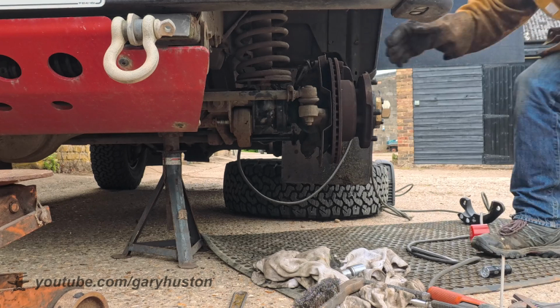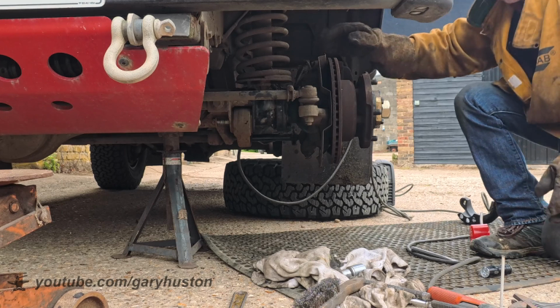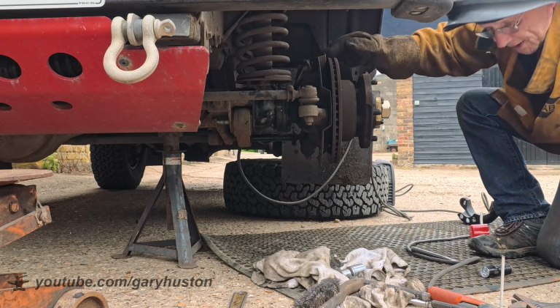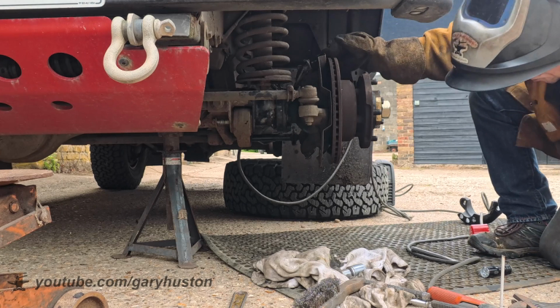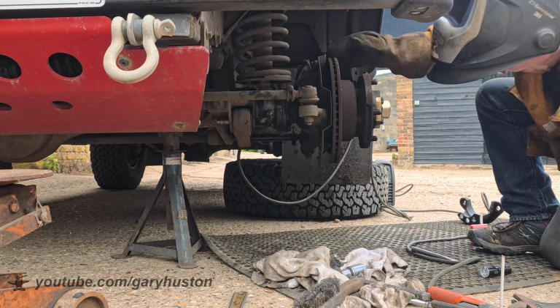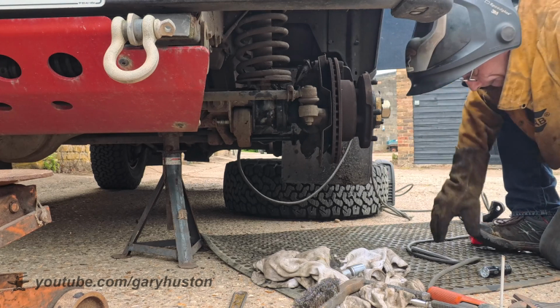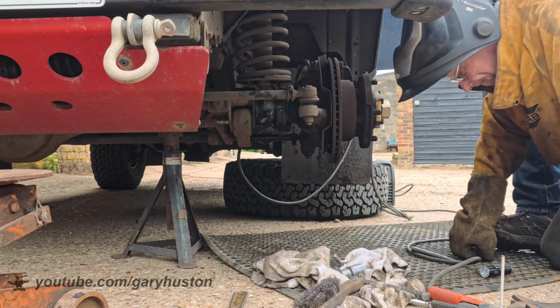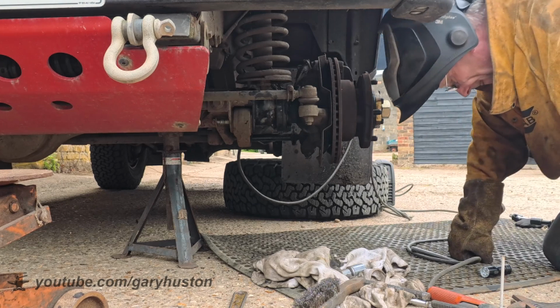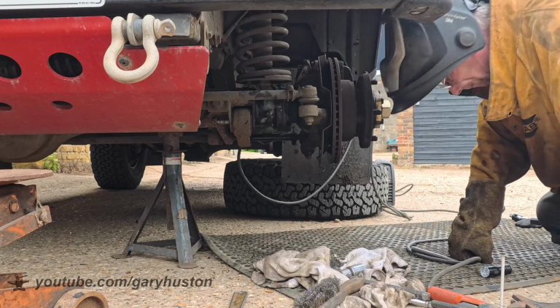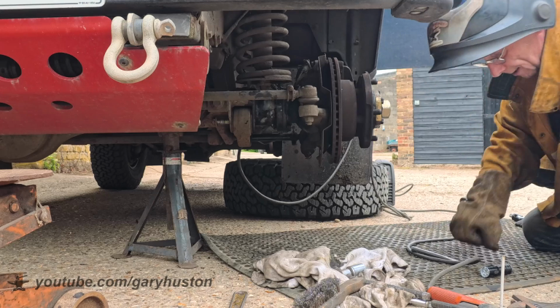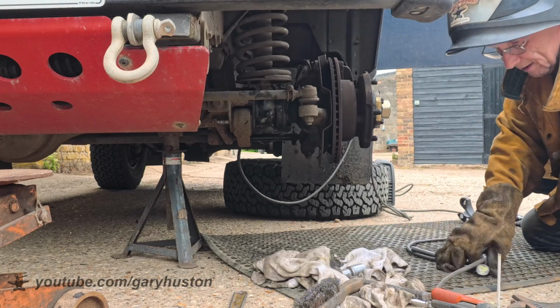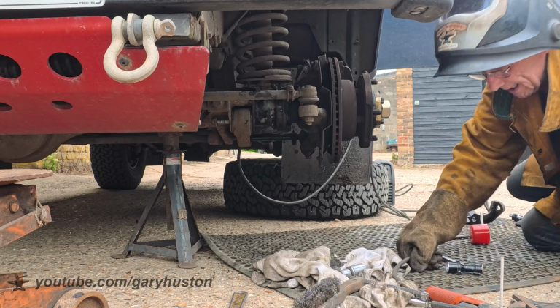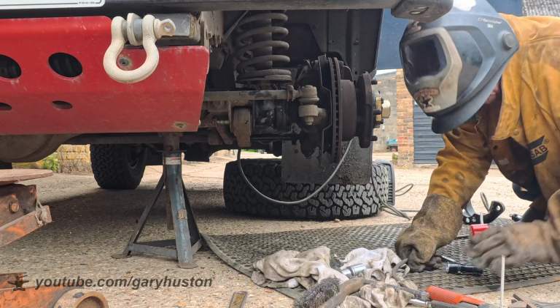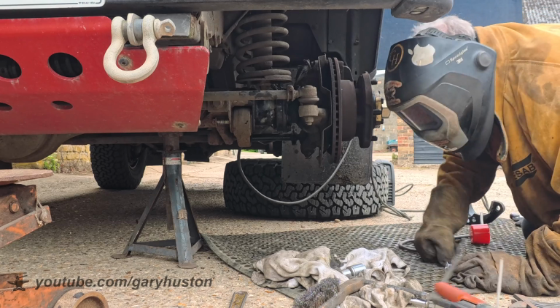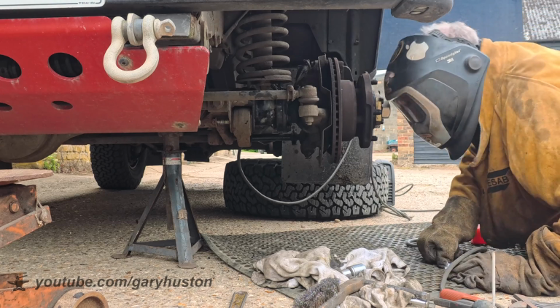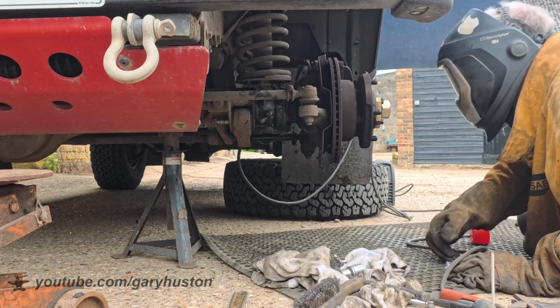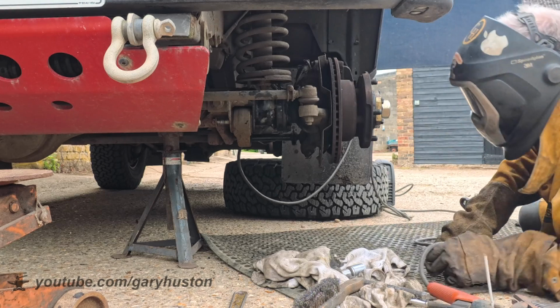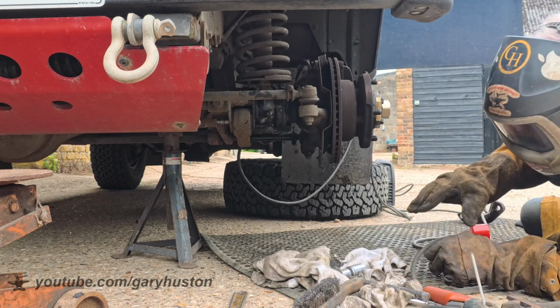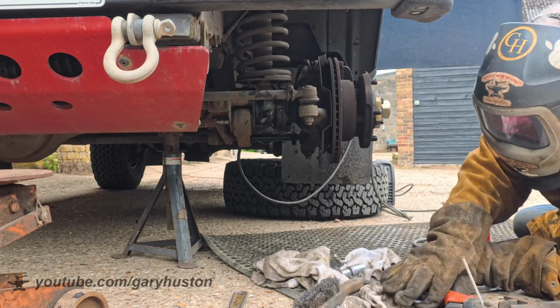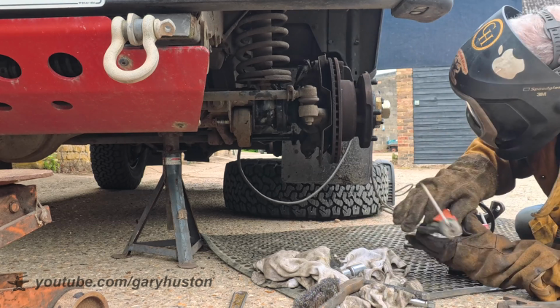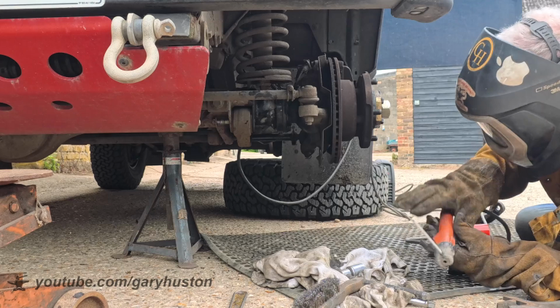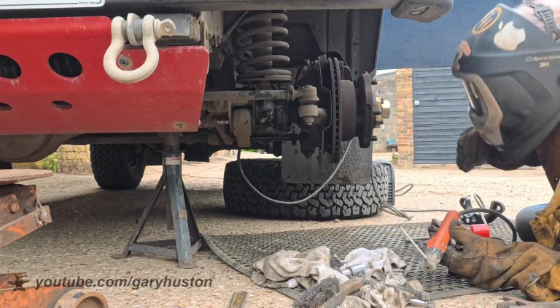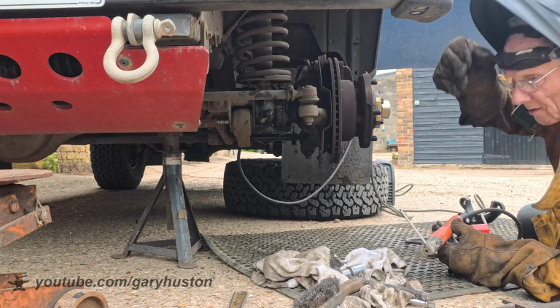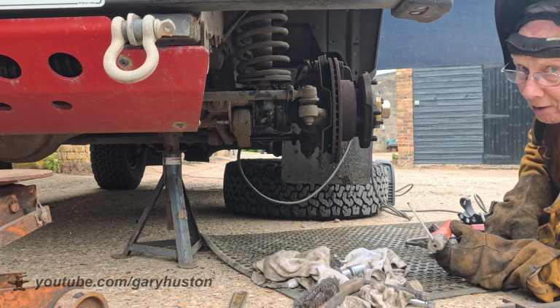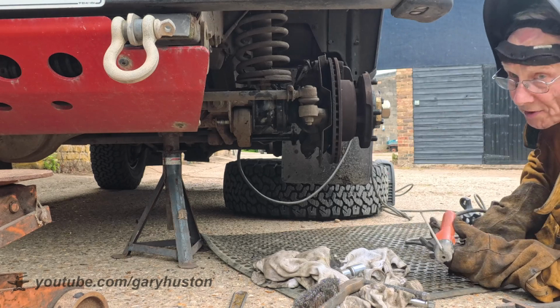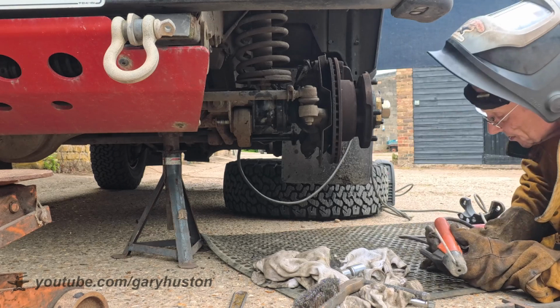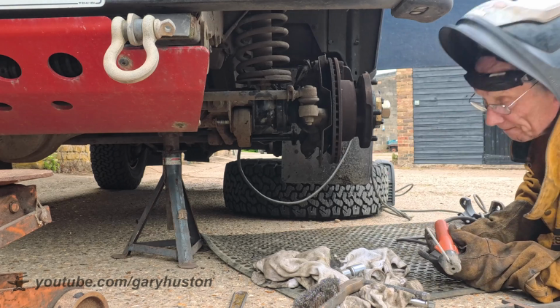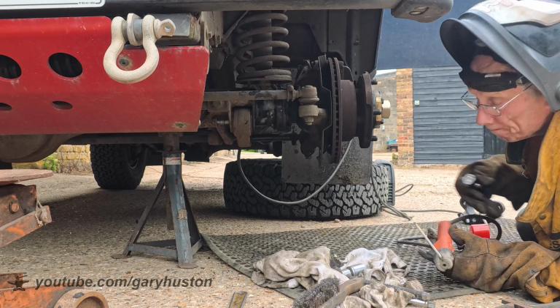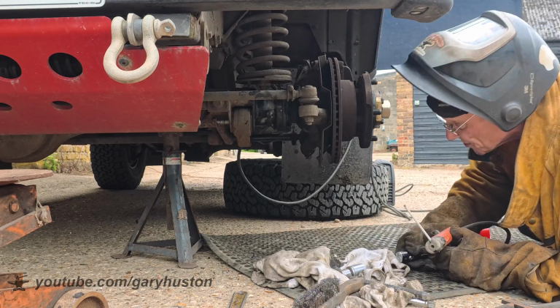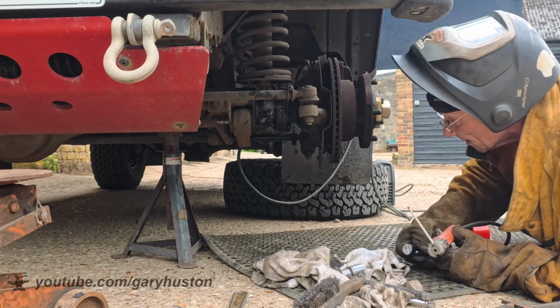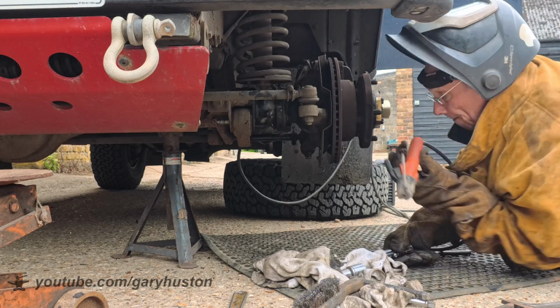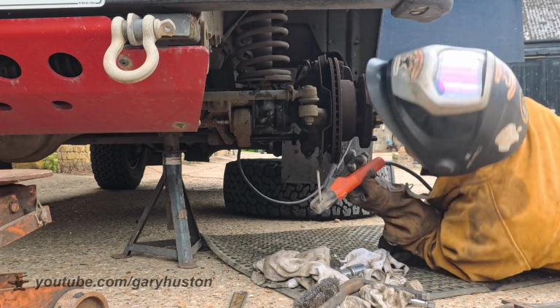Let's see what we can do on this last little bit. Don't get old, boys and girls — it's a bastard.